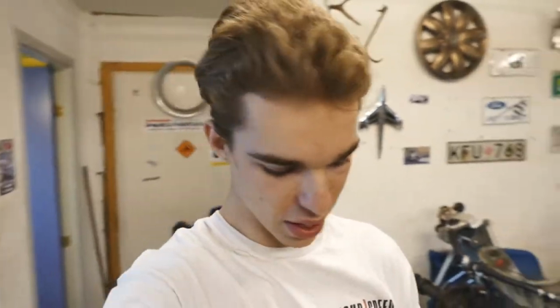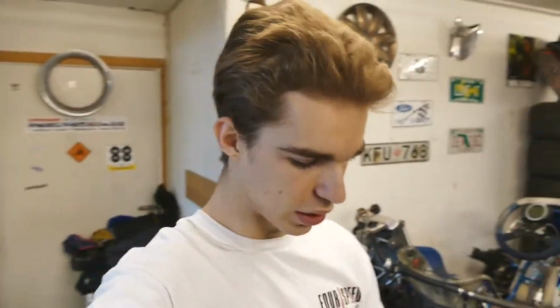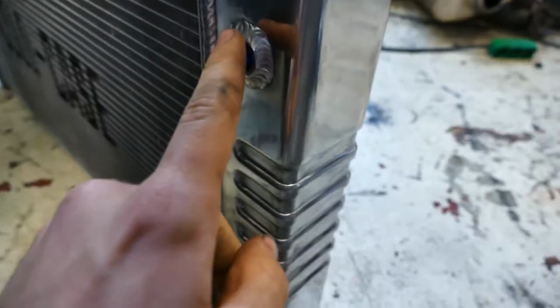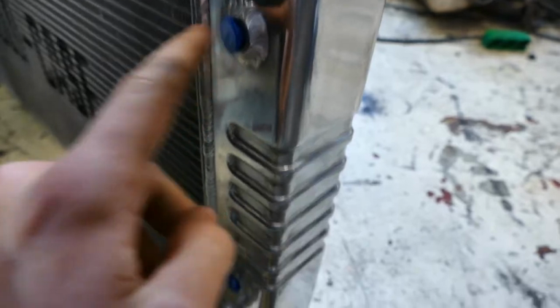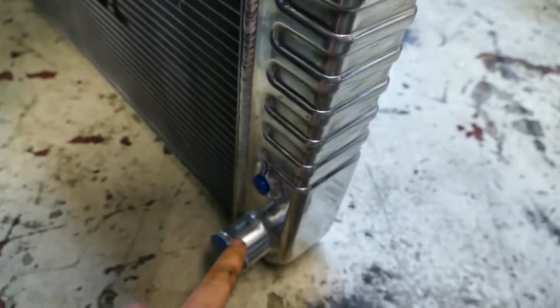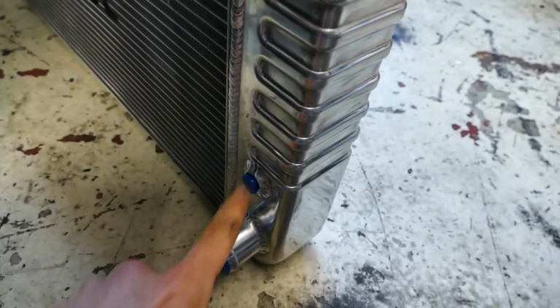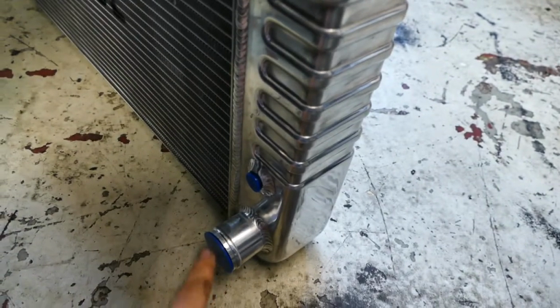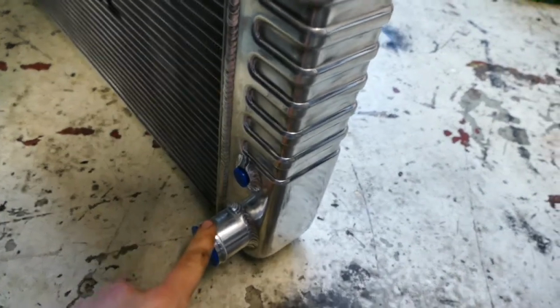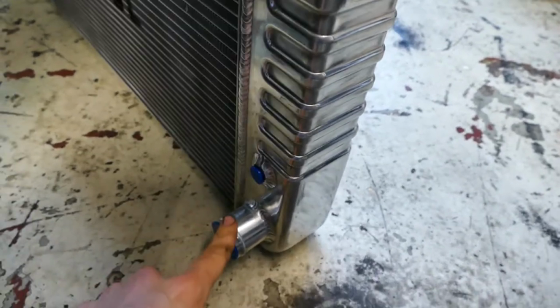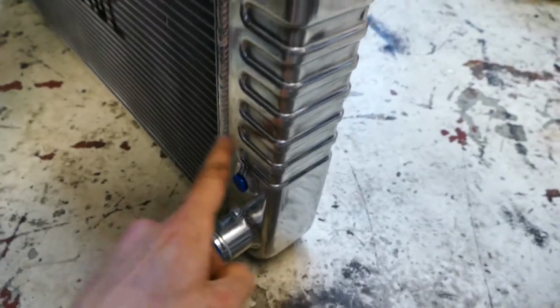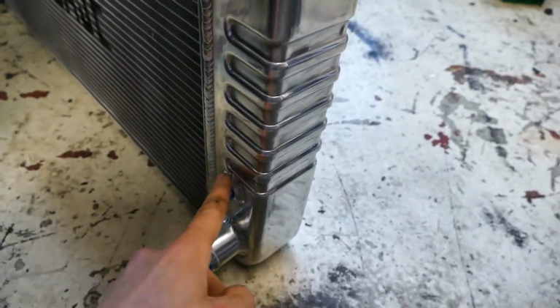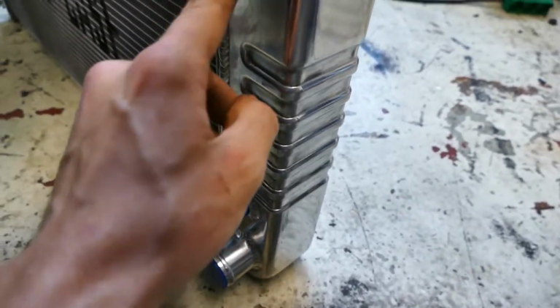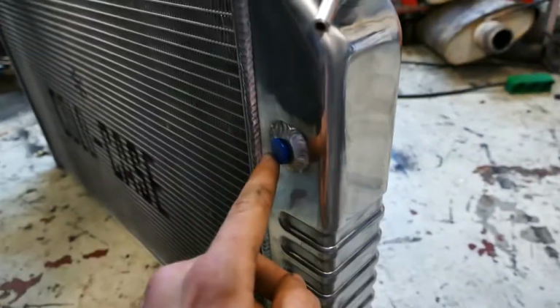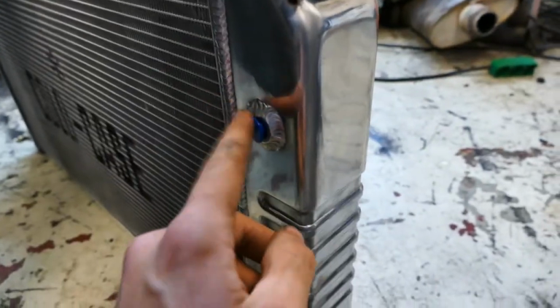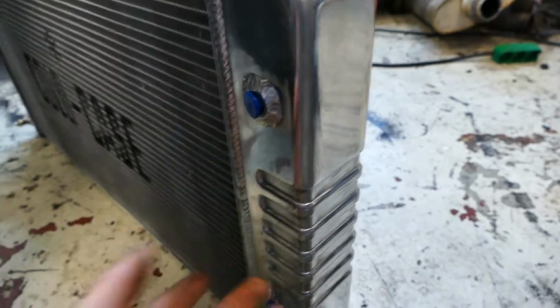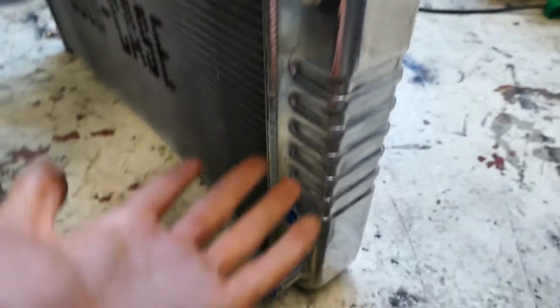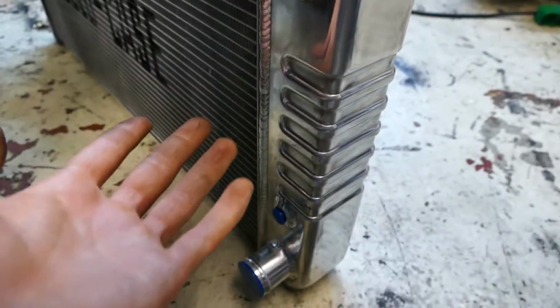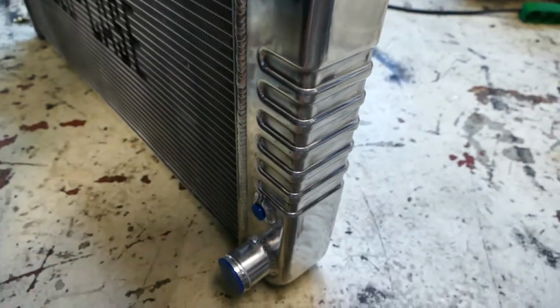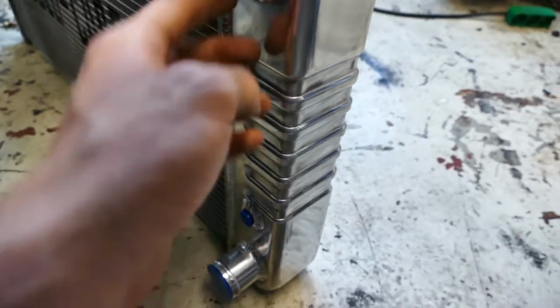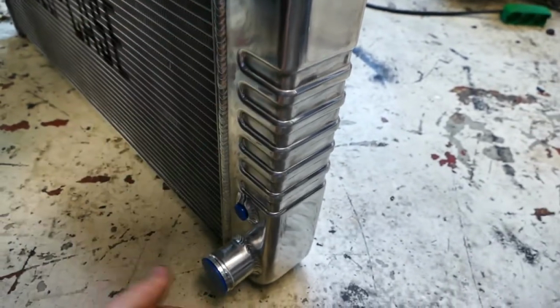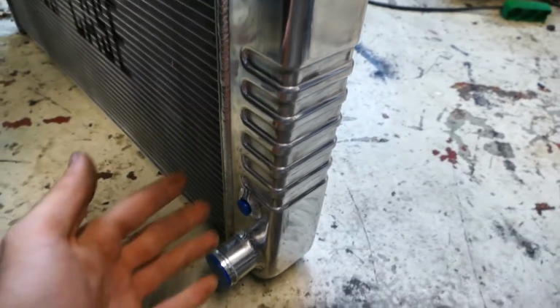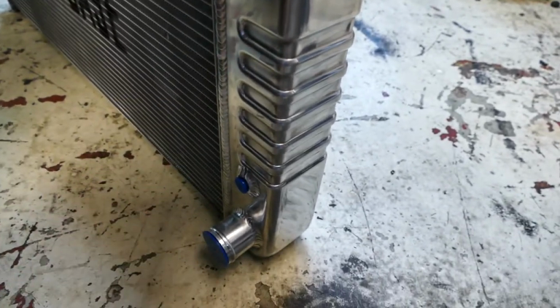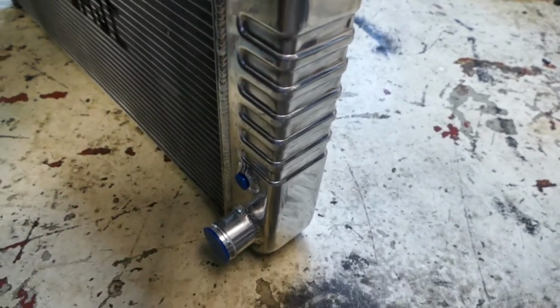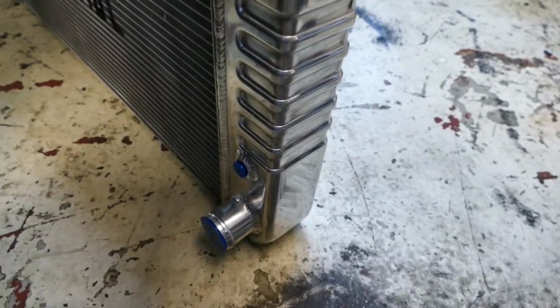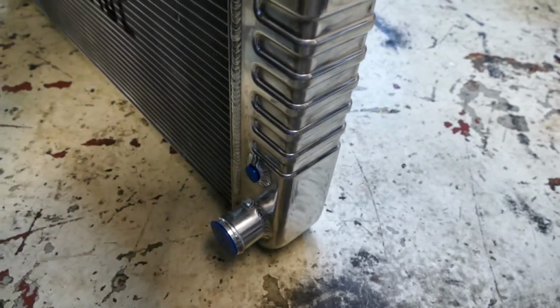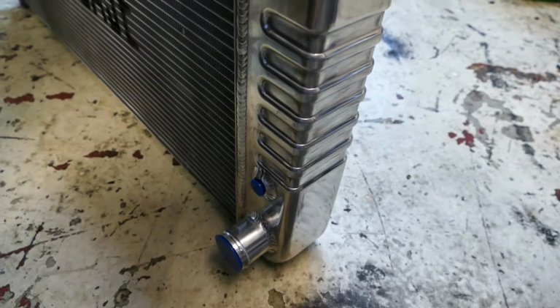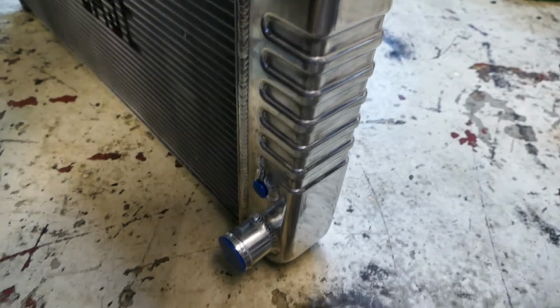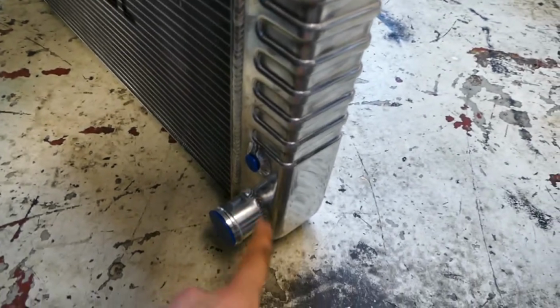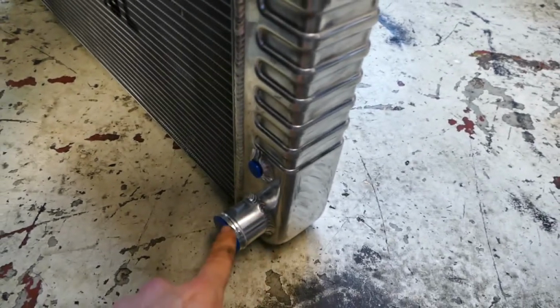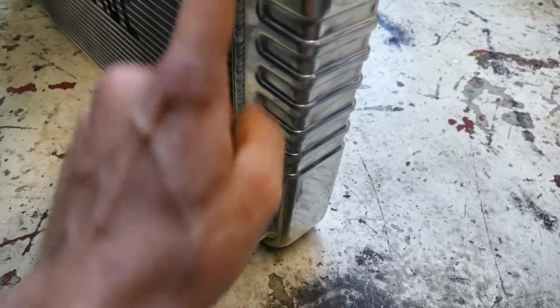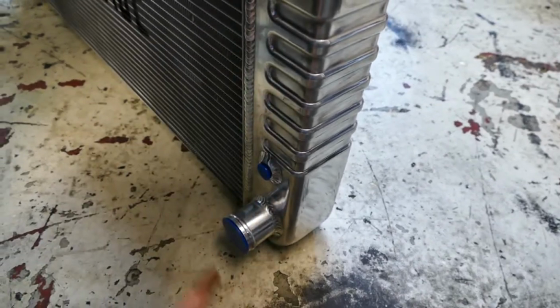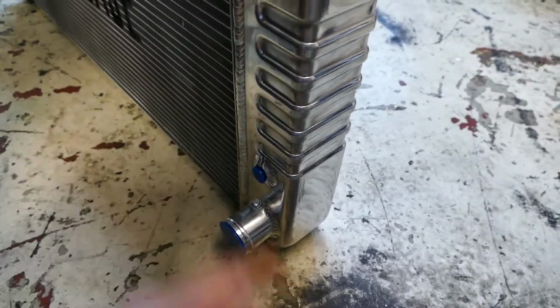First, we're going to remove all these small shipping plugs. I really like to keep these because maybe in the future you'll need to plug something — like a brake line or anything — so you don't get fluid all over your workshop. So save these. It's a good idea.